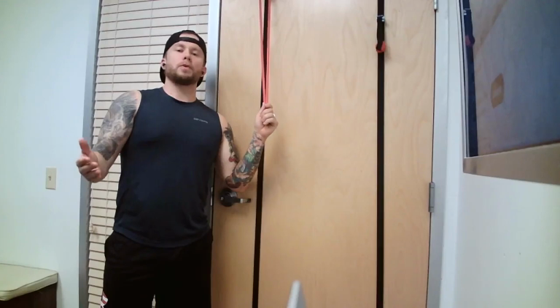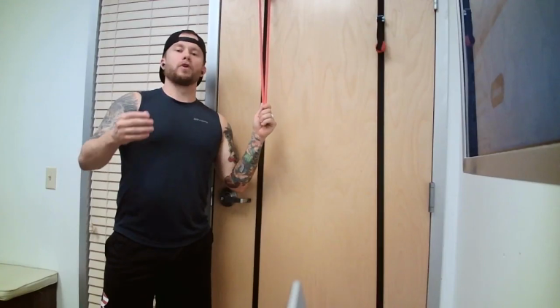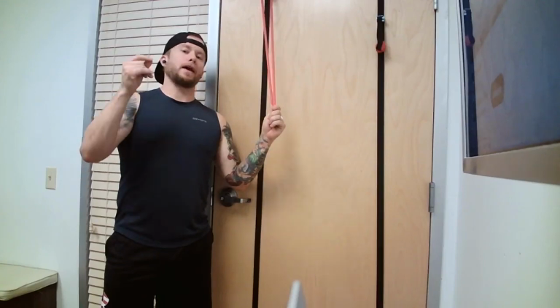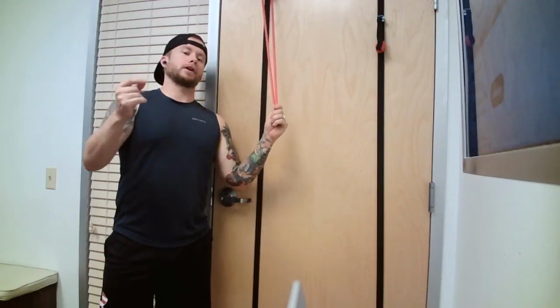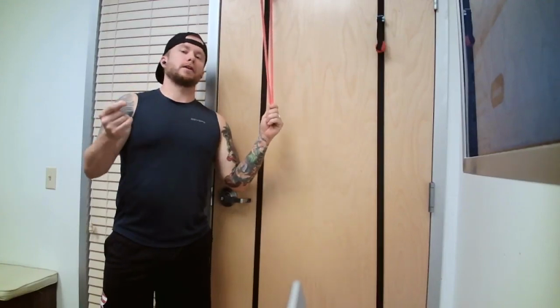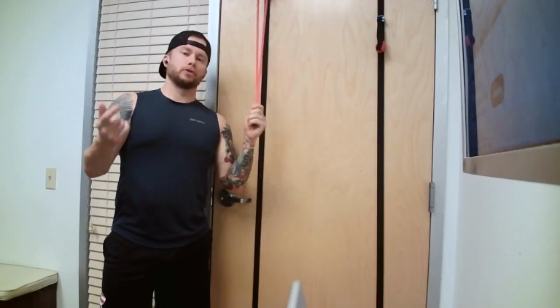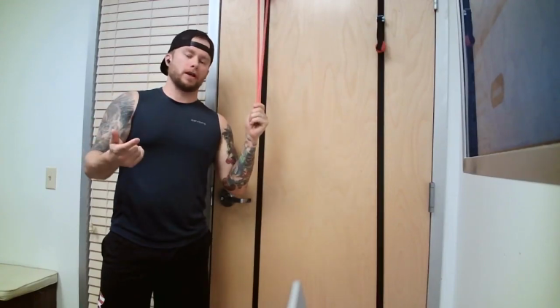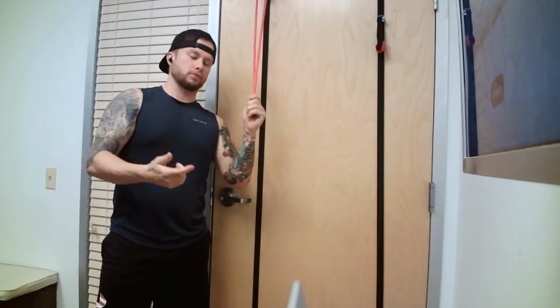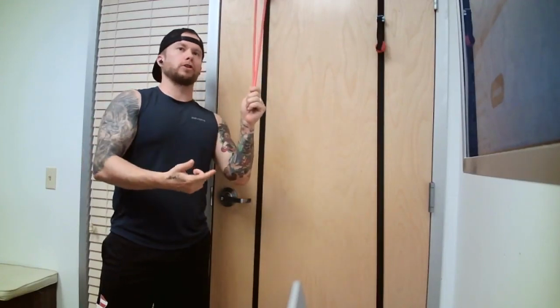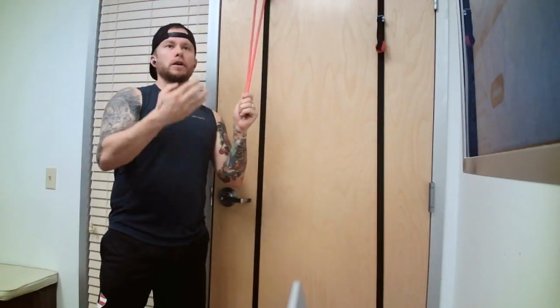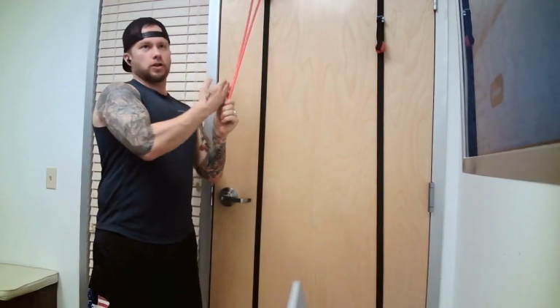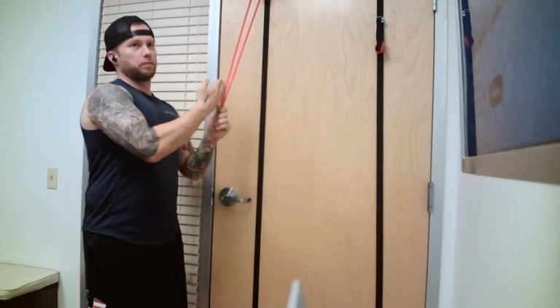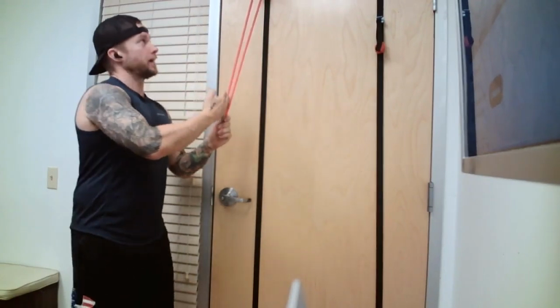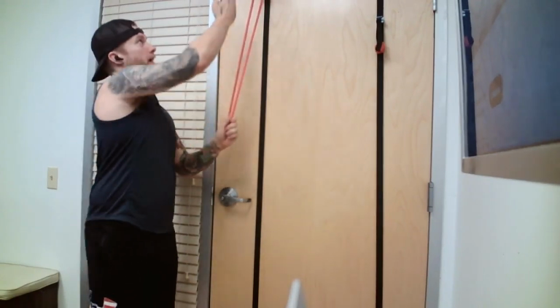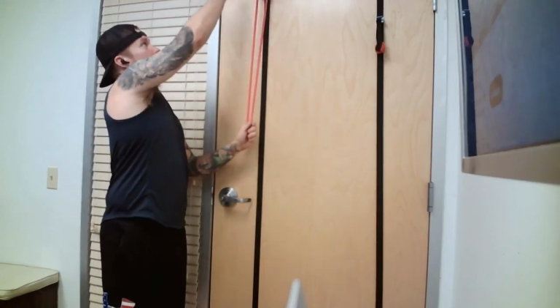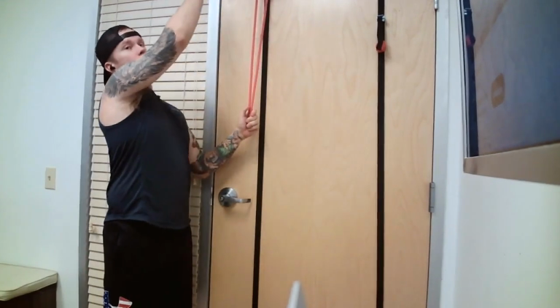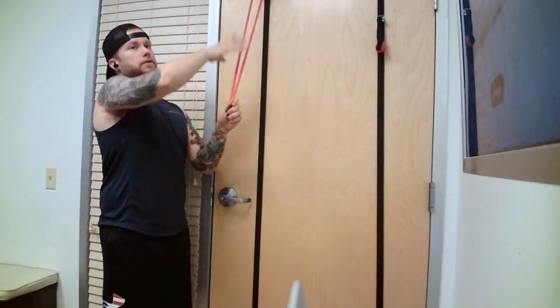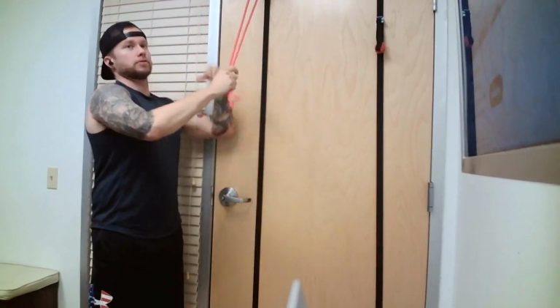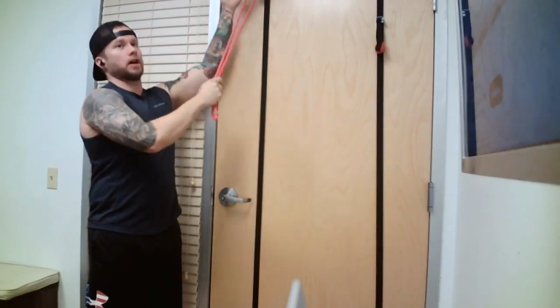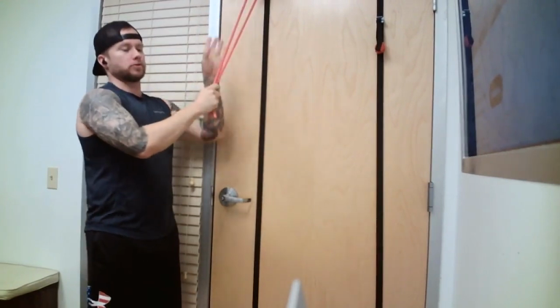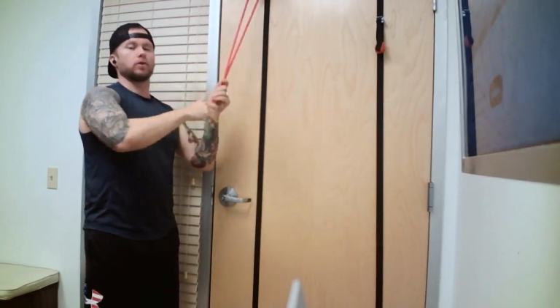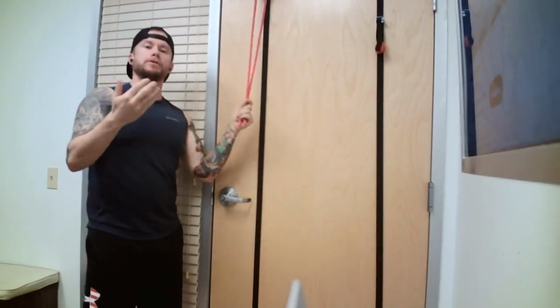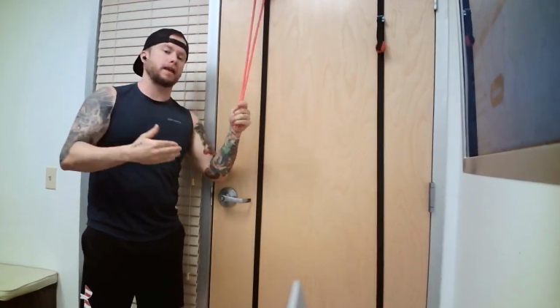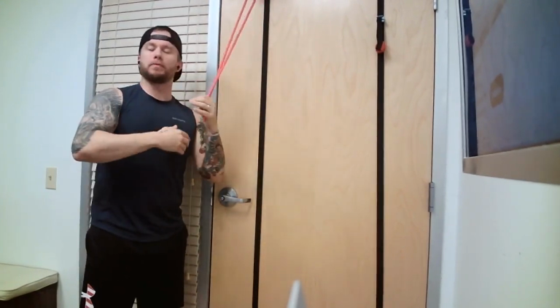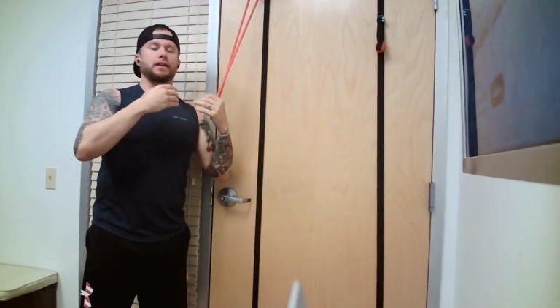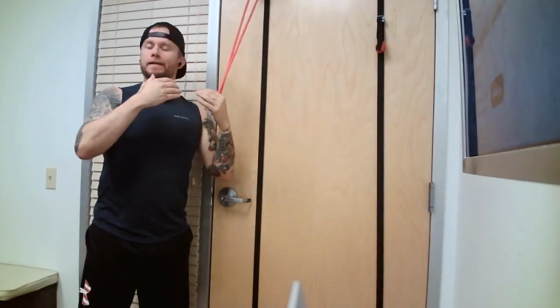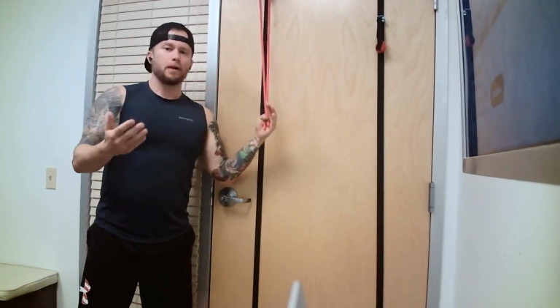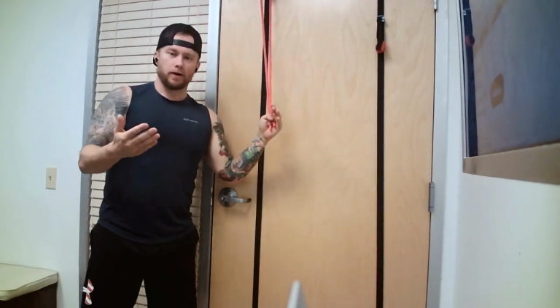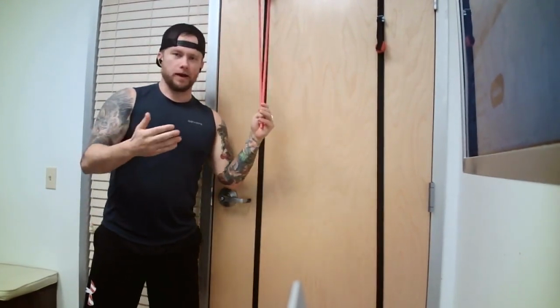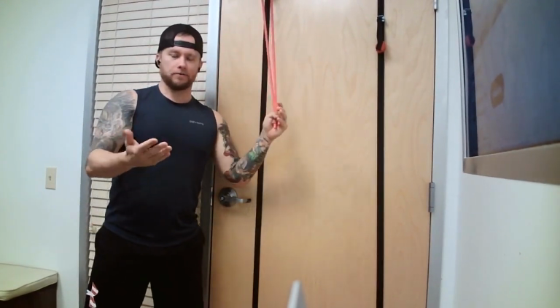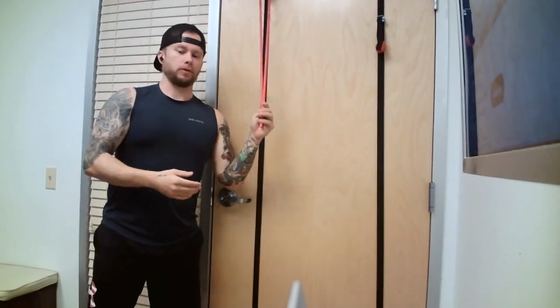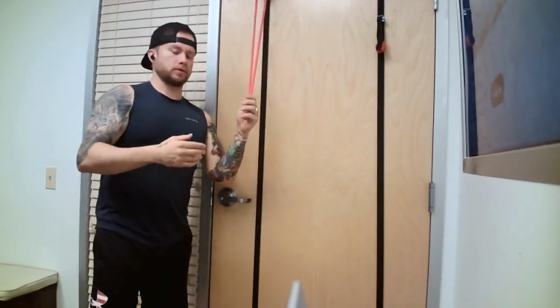First, we're going to perform a tricep pushdown. You're going to have your bands anchored as high as you can — on top of the door or using a cable machine, whatever you got. It totally works.